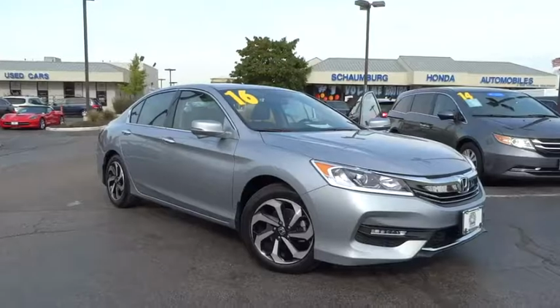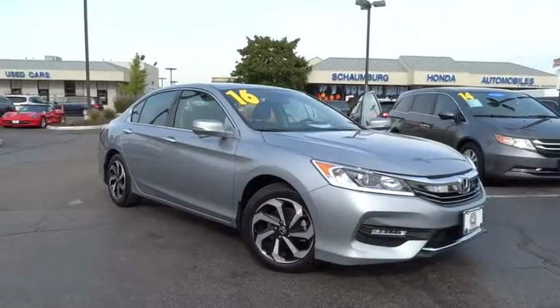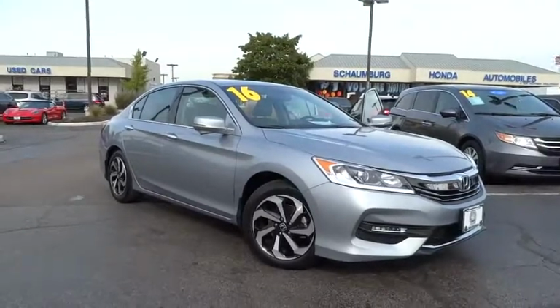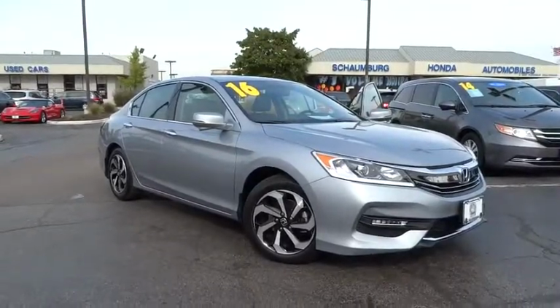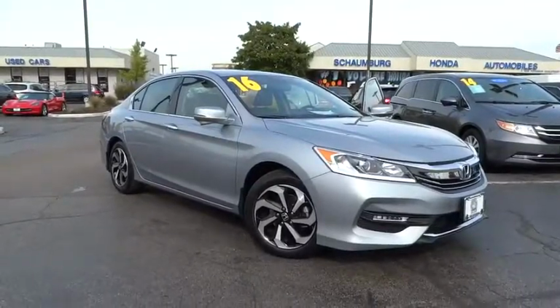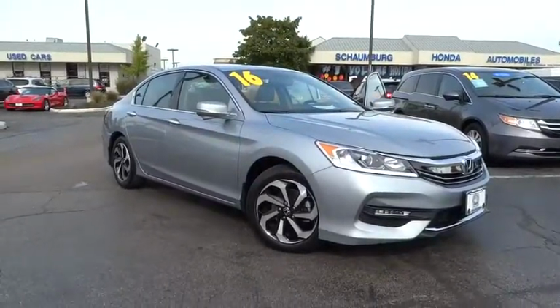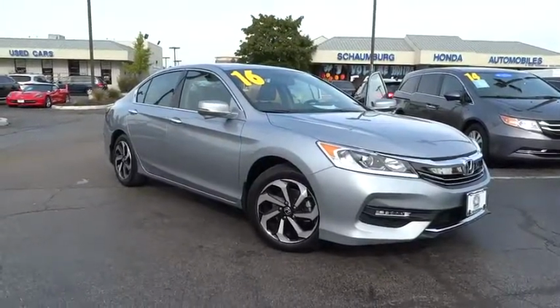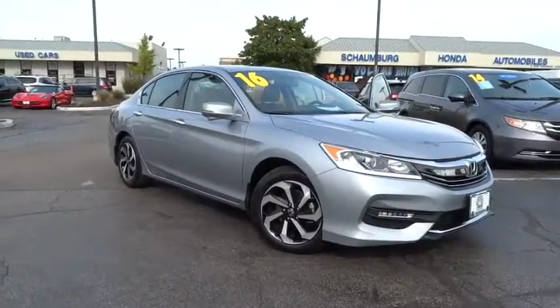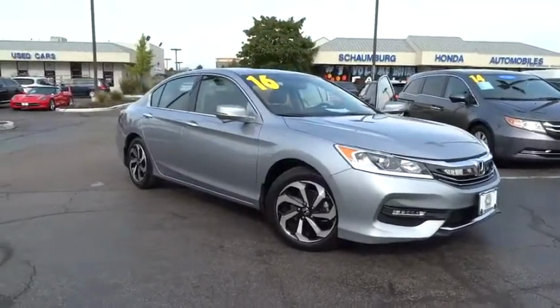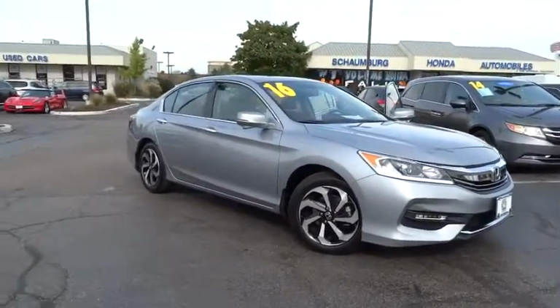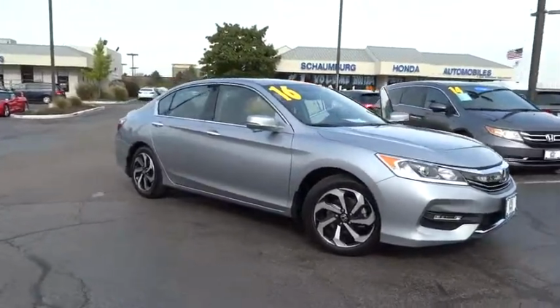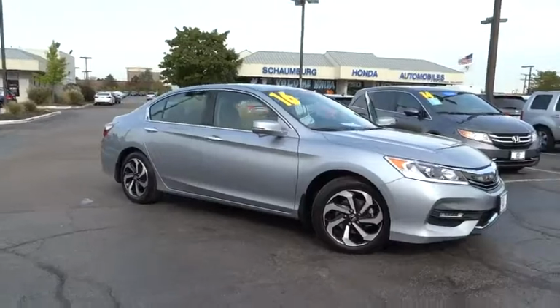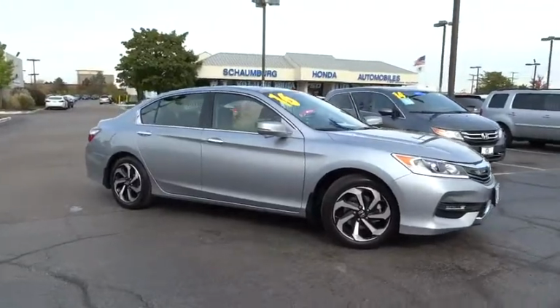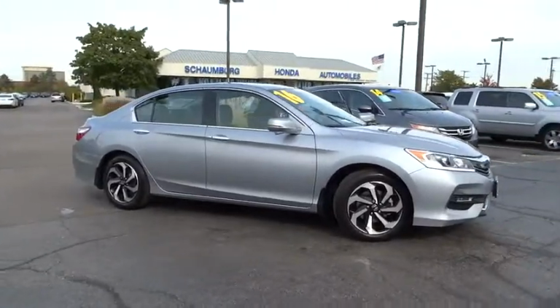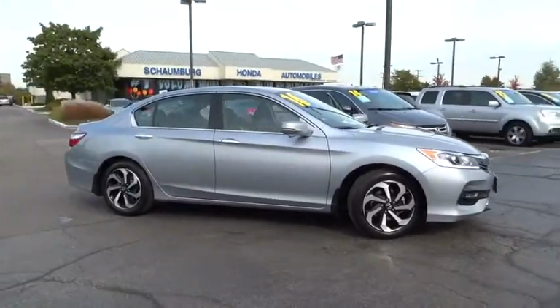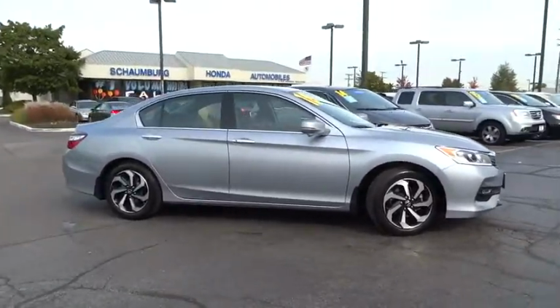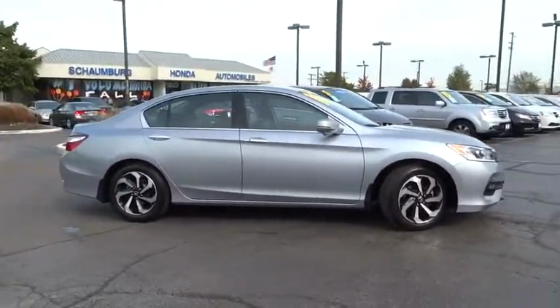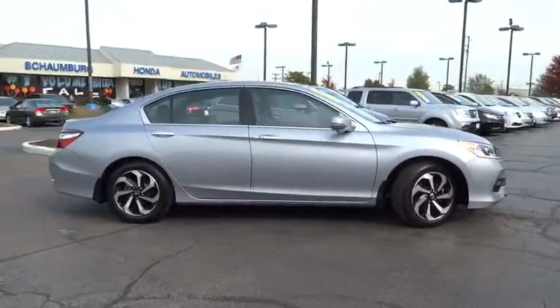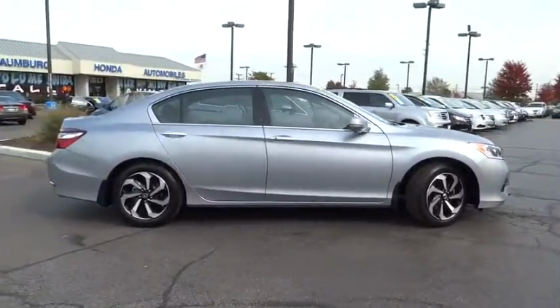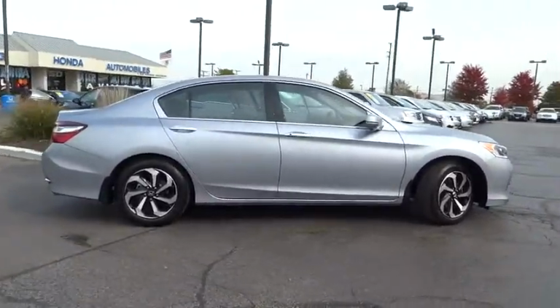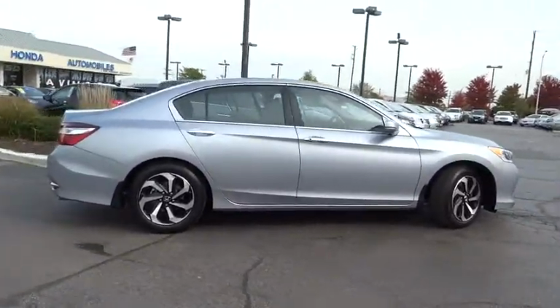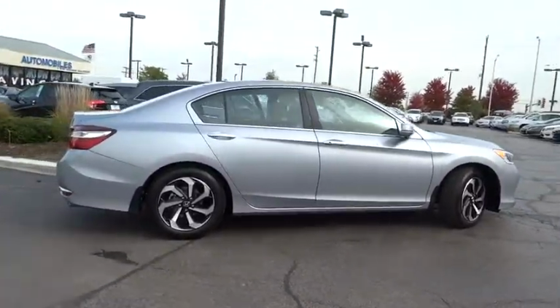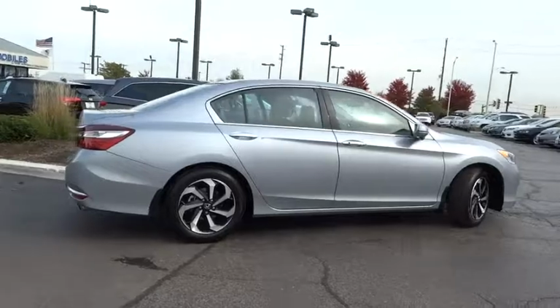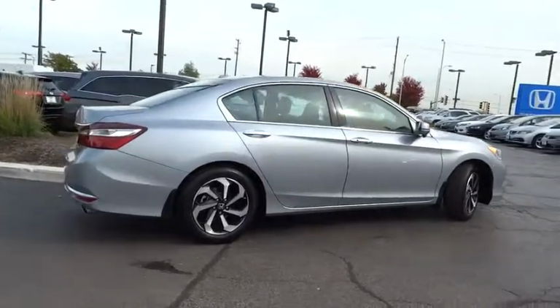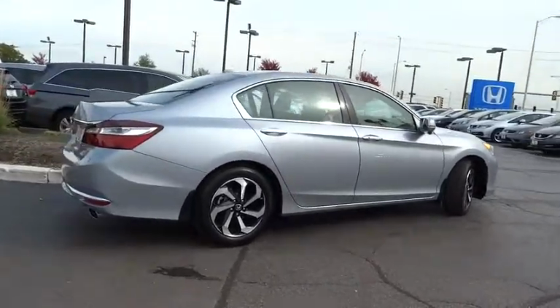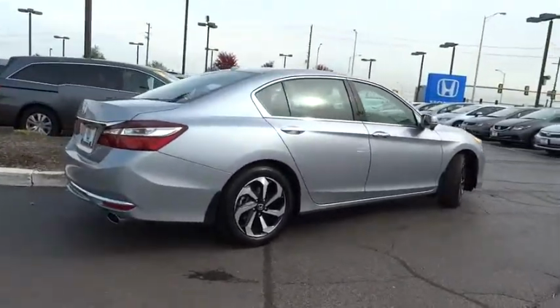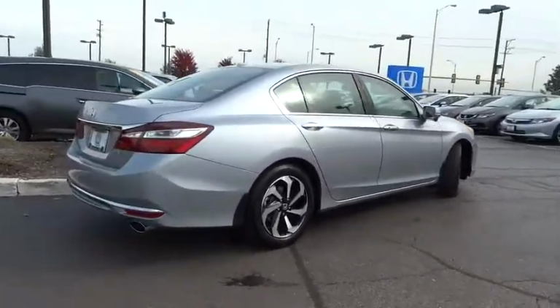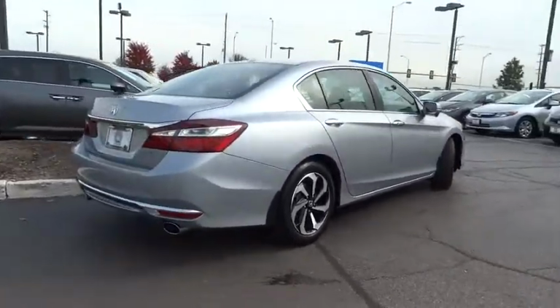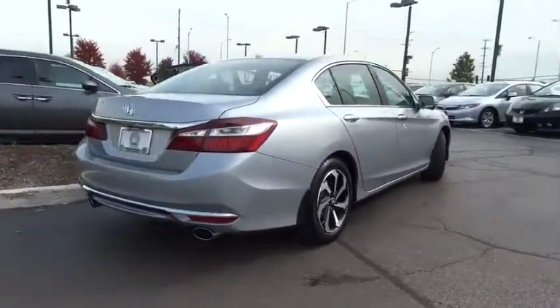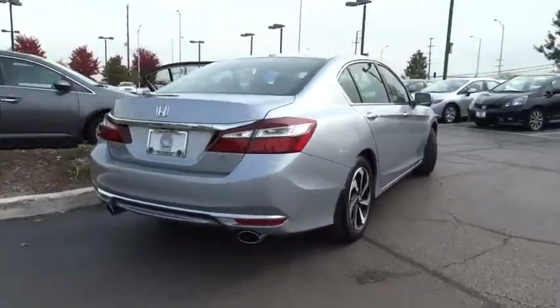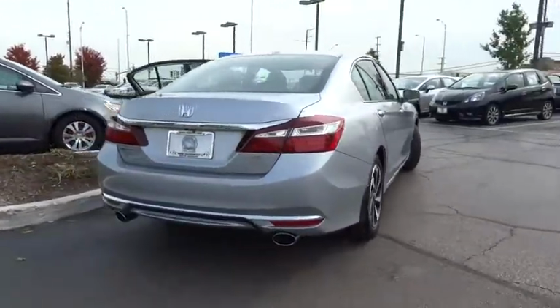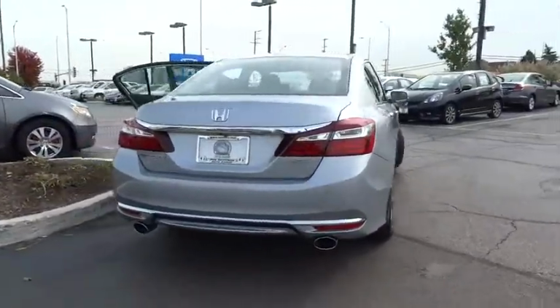The 2016 Honda Accord — ingeniously simple, yet overflowing with luxury and technological creativity. All that and more in the Accord. This vehicle has less than 2,000 miles. Here are some of this vehicle's great options.